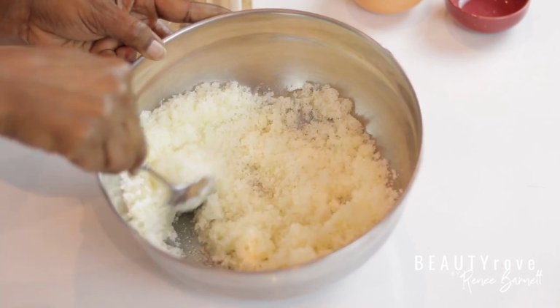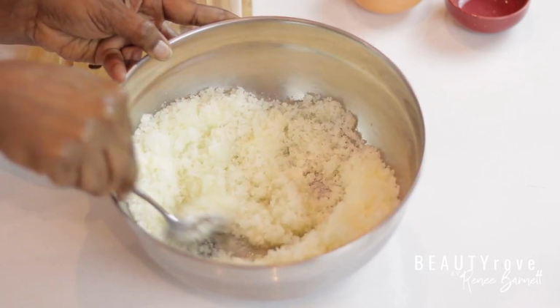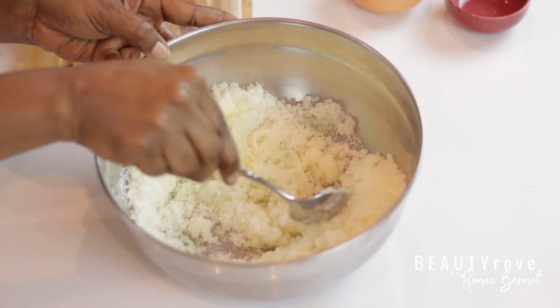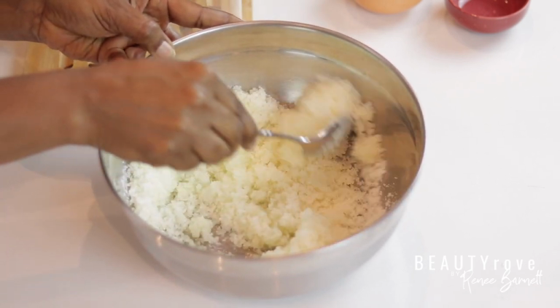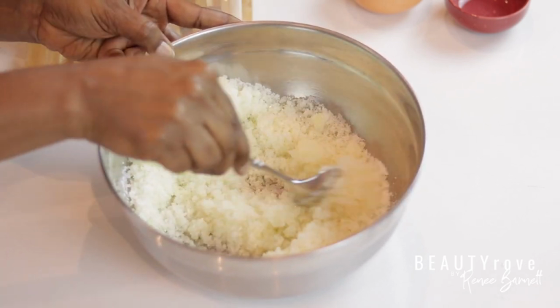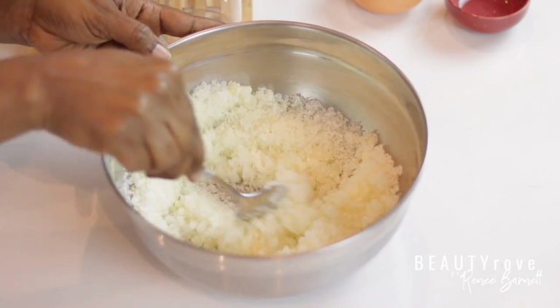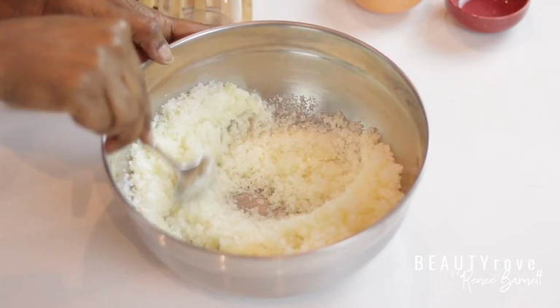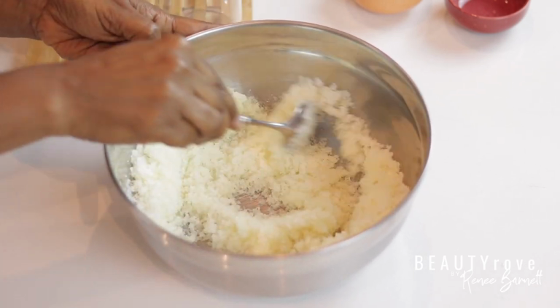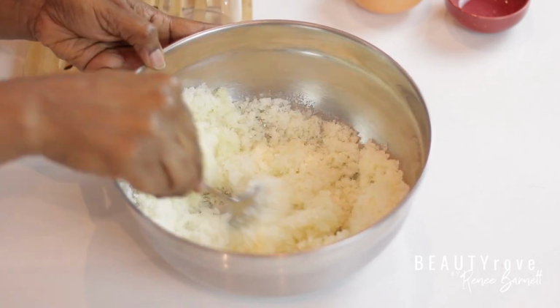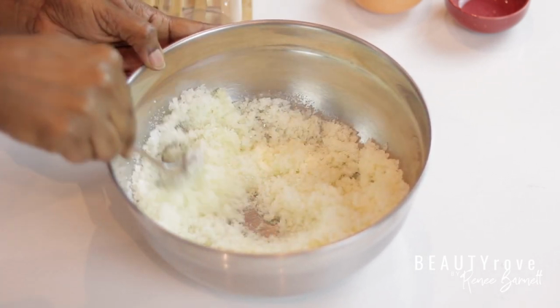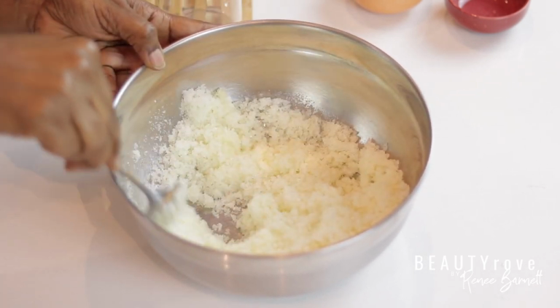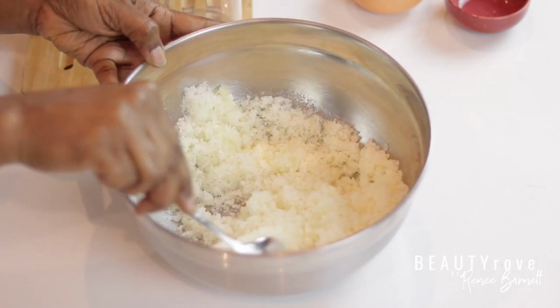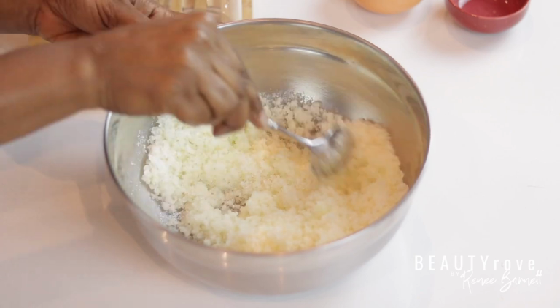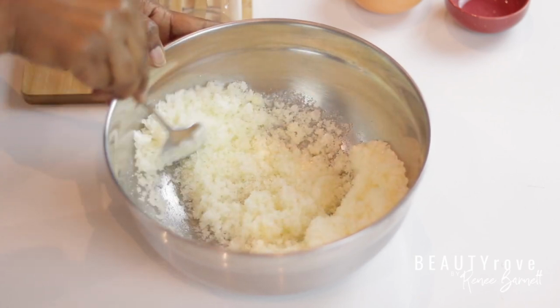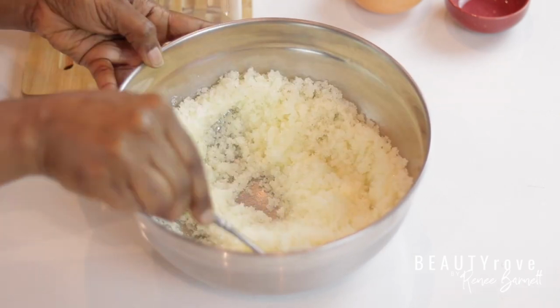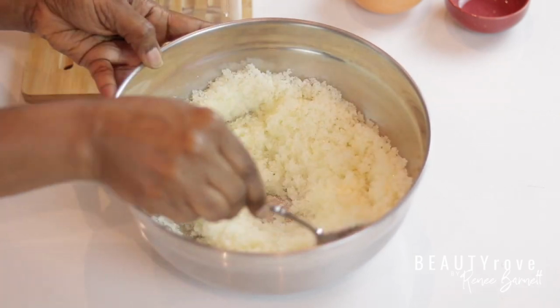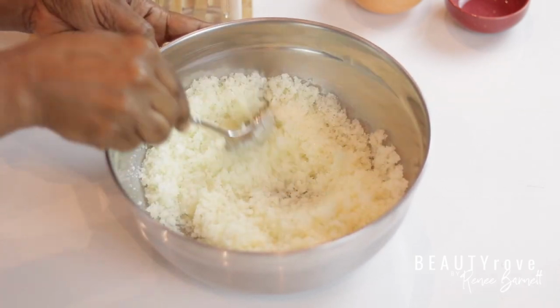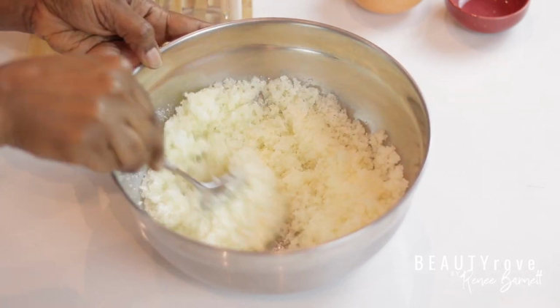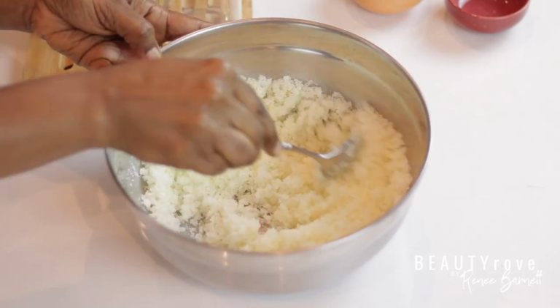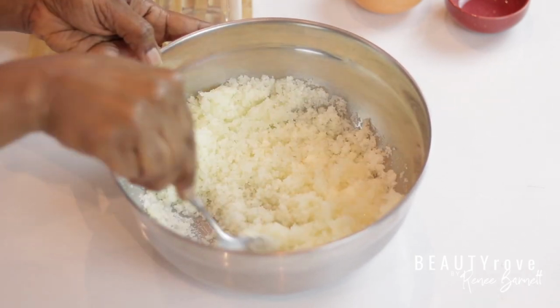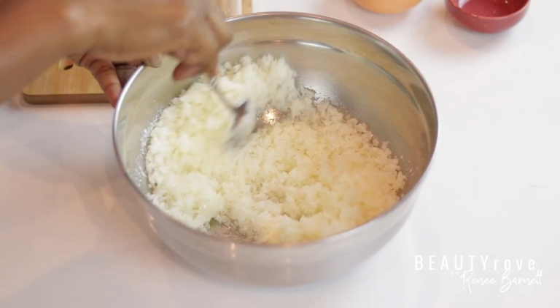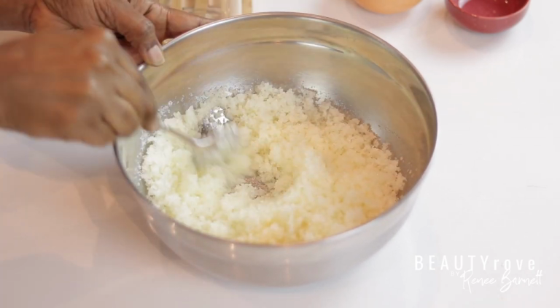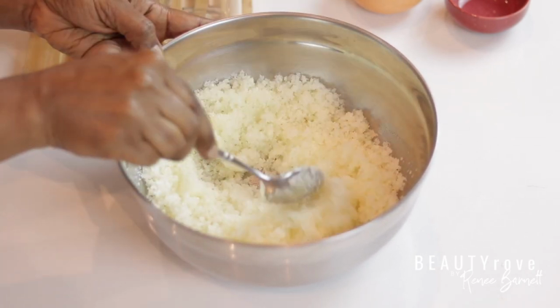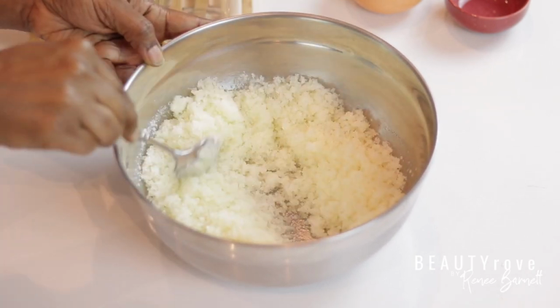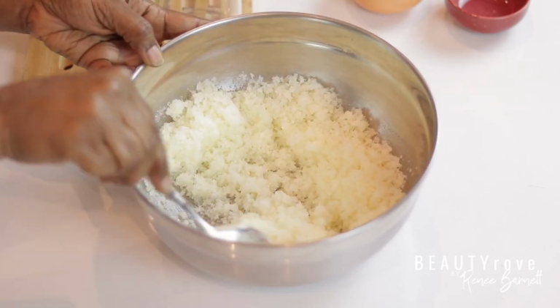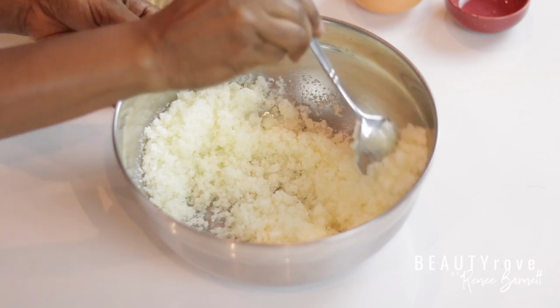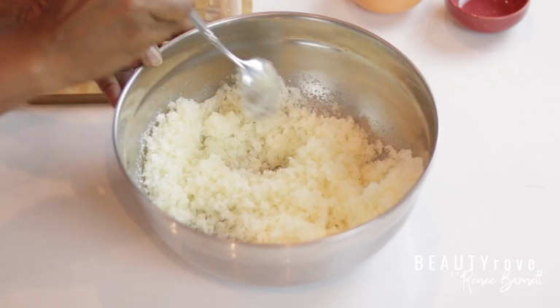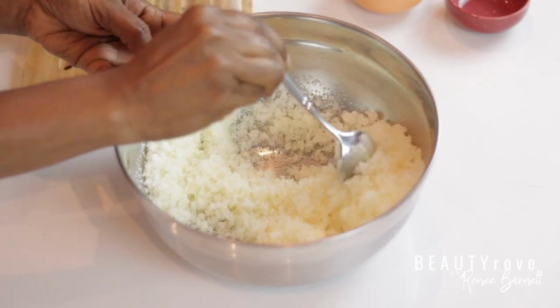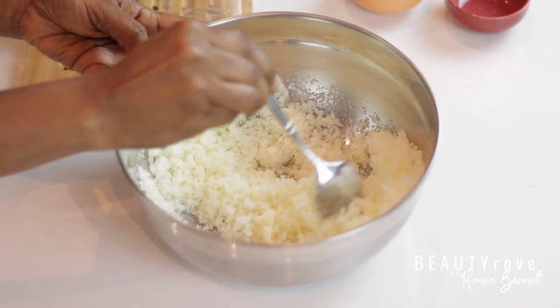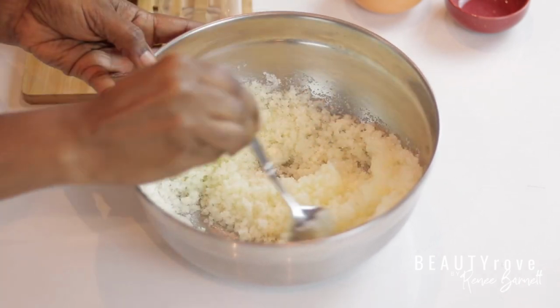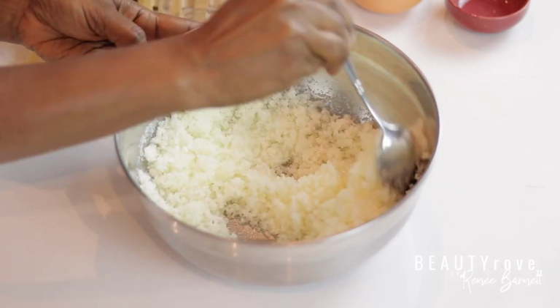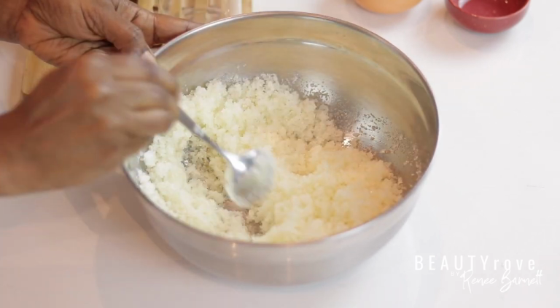Like I mentioned earlier, dead sea salt contains about 20 minerals, and some of those include magnesium, of course. It also contains calcium, potassium, iron, and zinc, just to name a few.